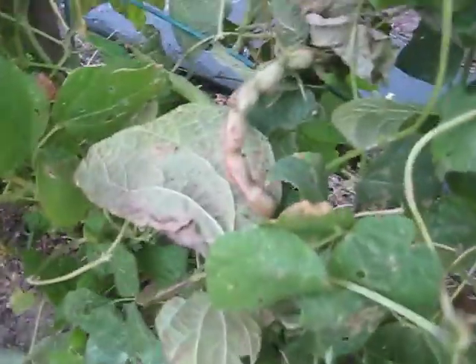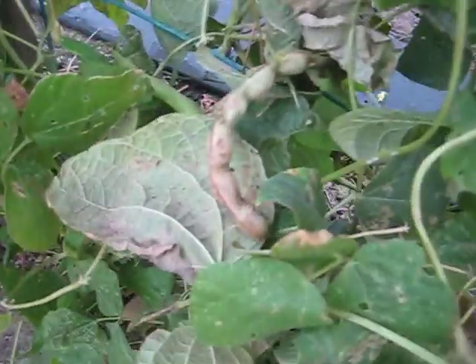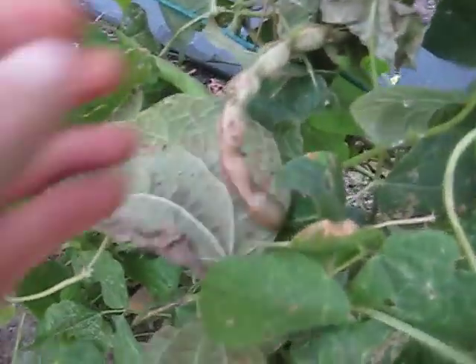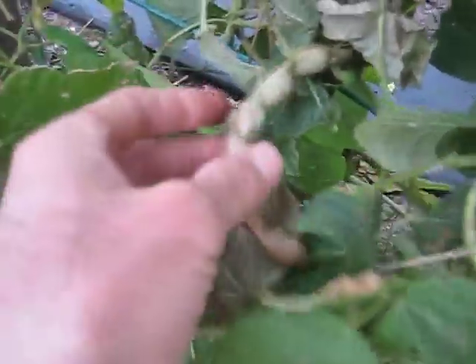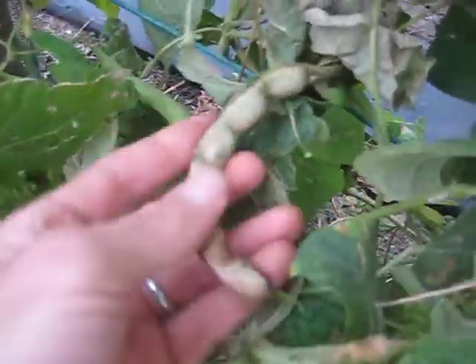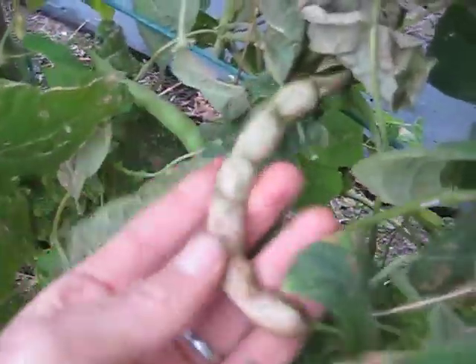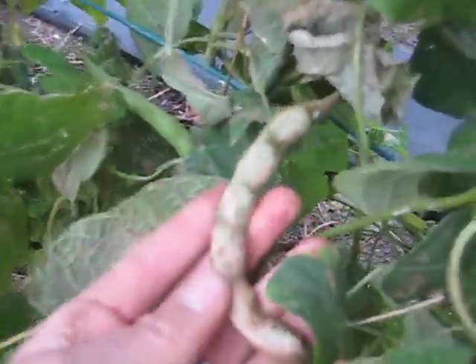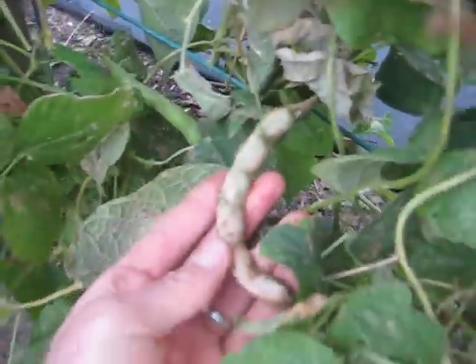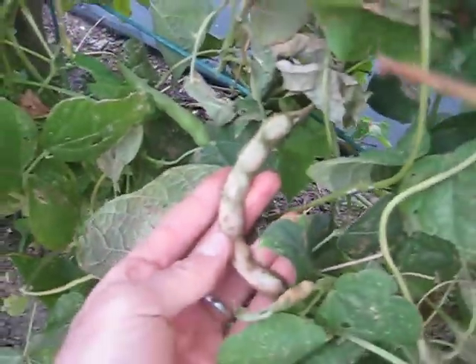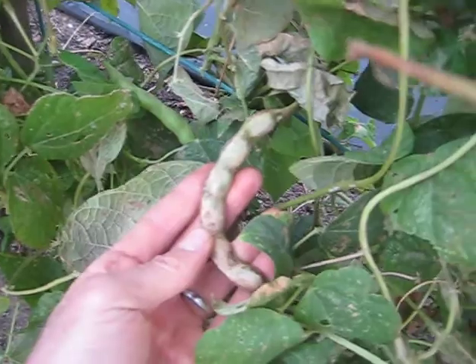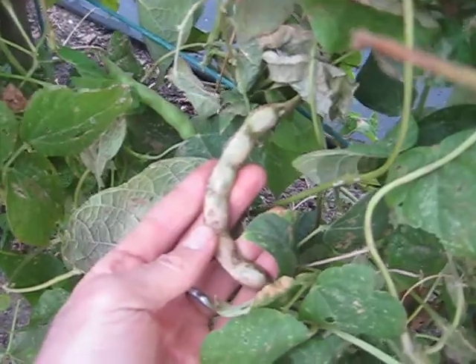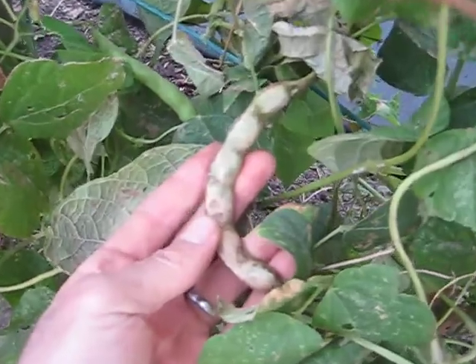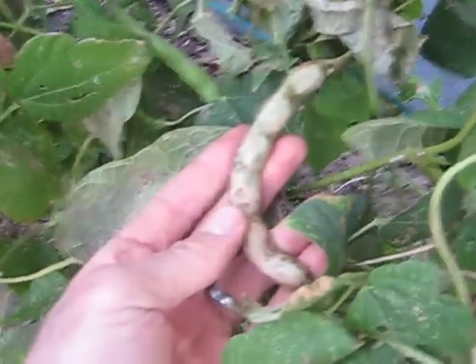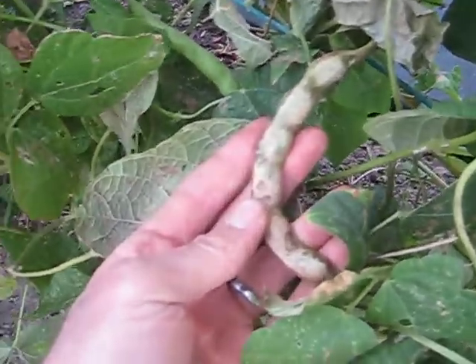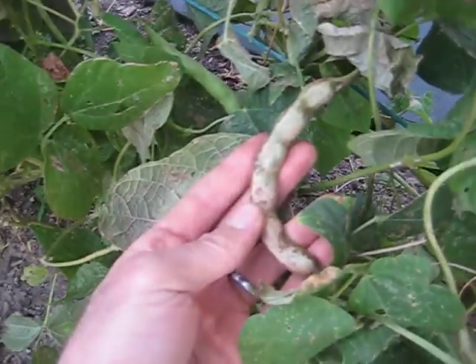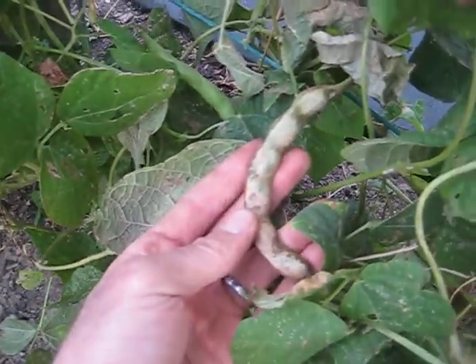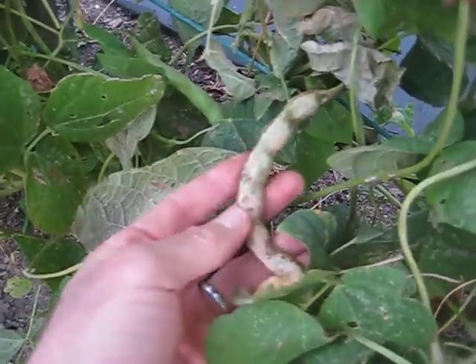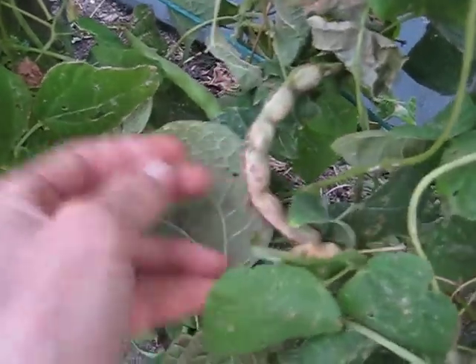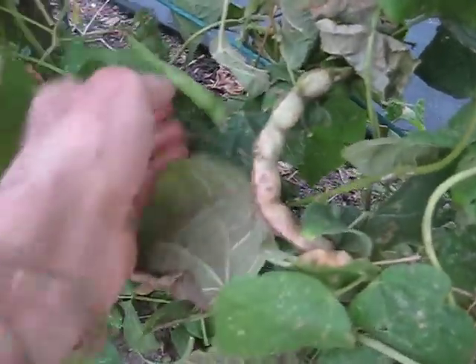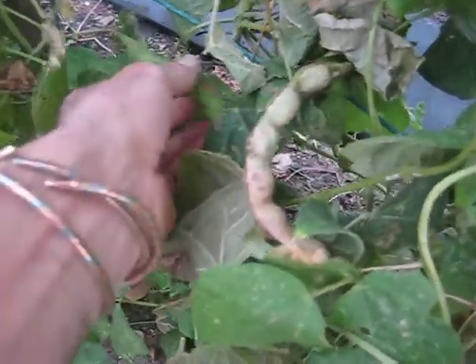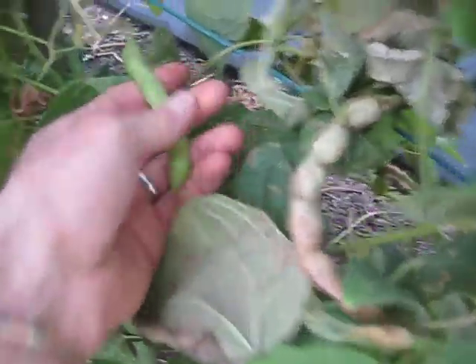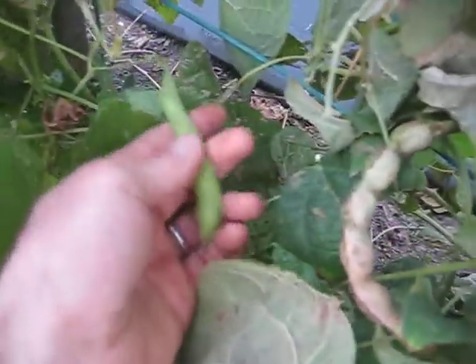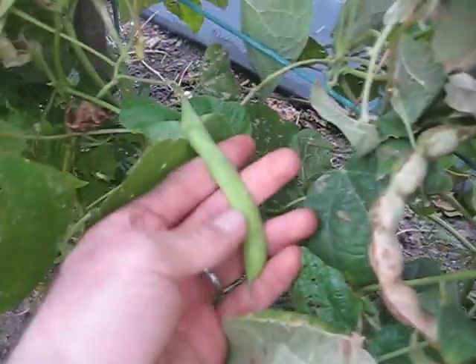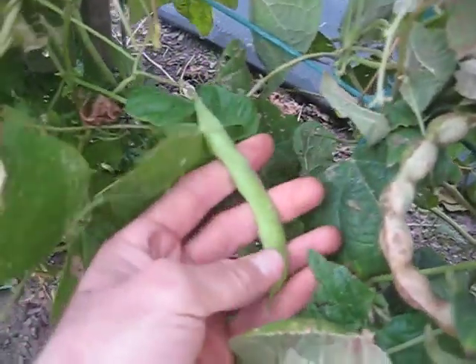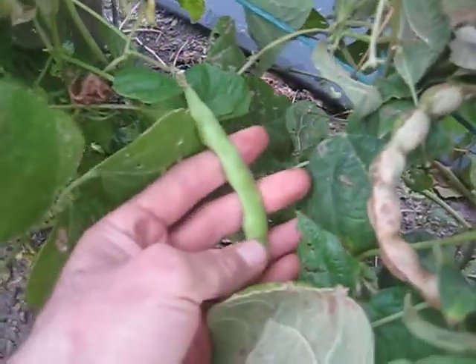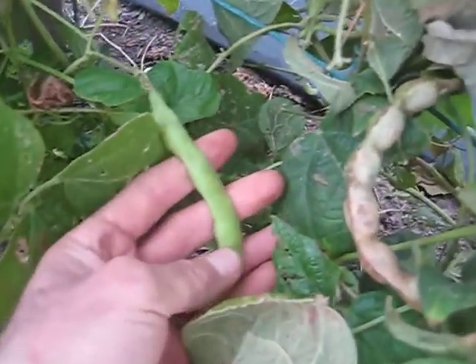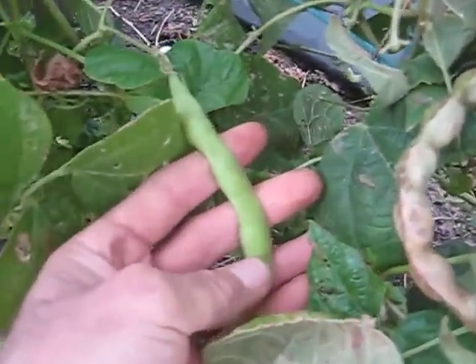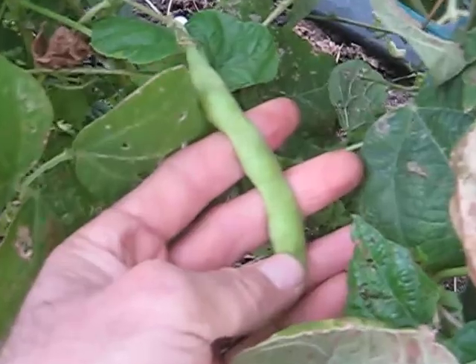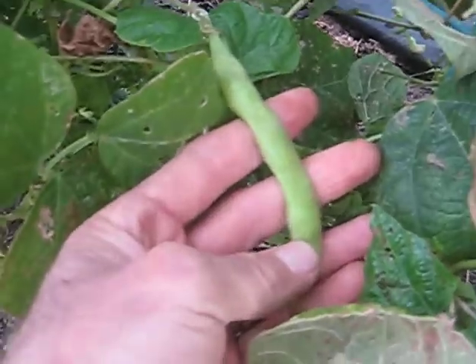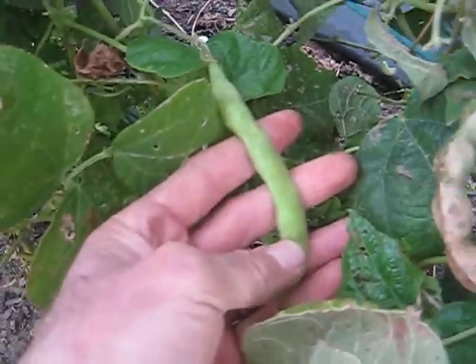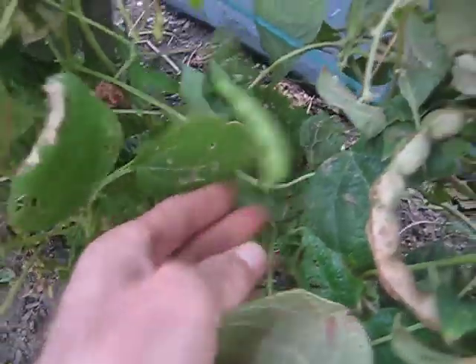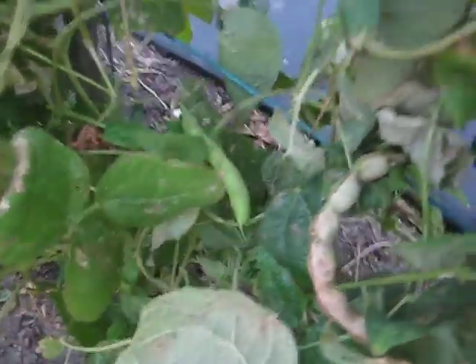Here's one in further development — you can see it's starting to dry a little bit and turn yellowish brown, whereas this one is a little bit behind in development.